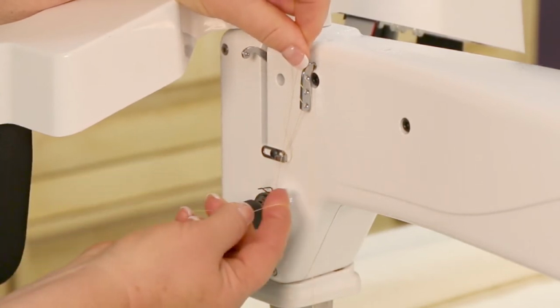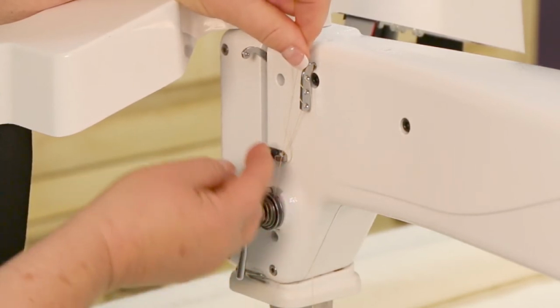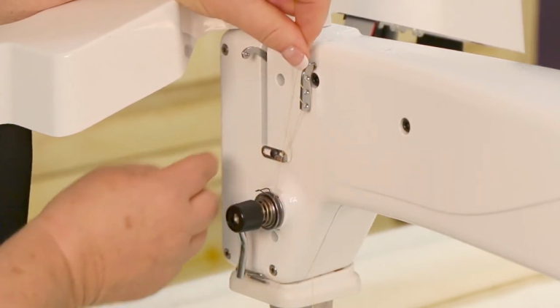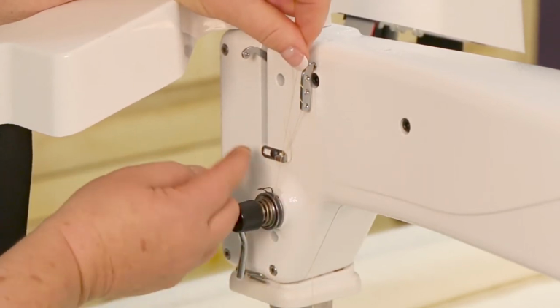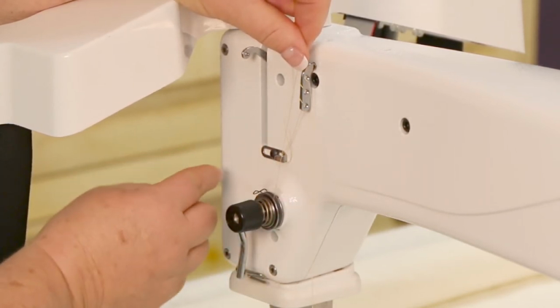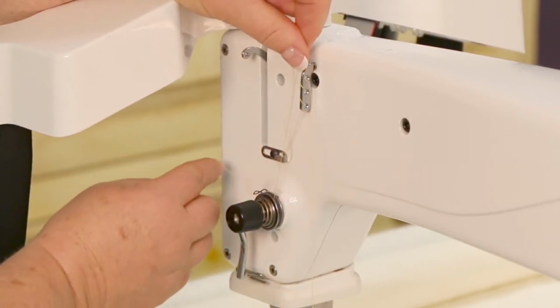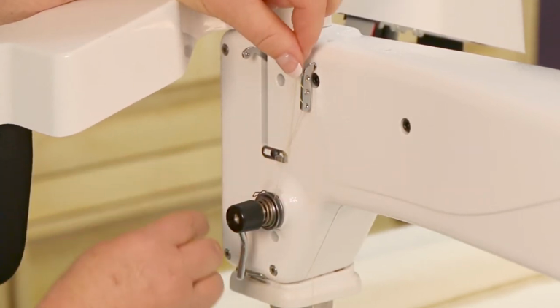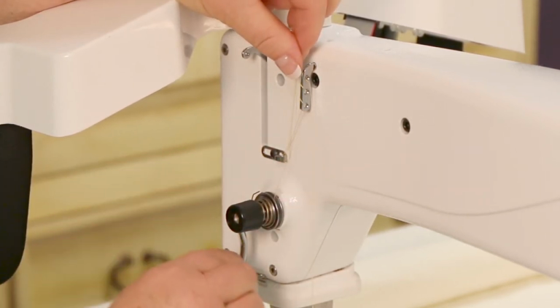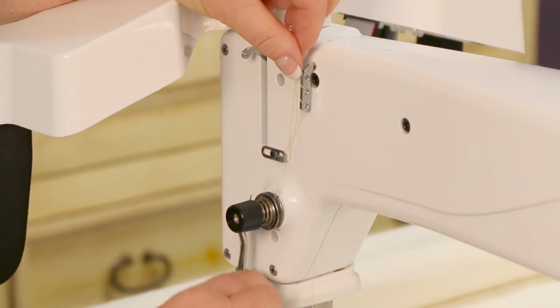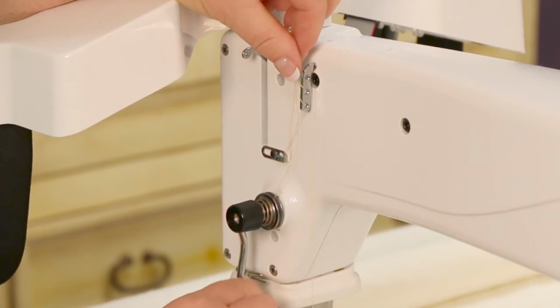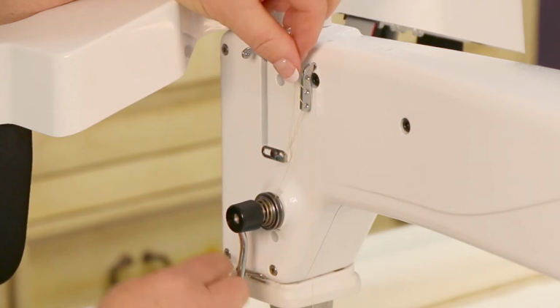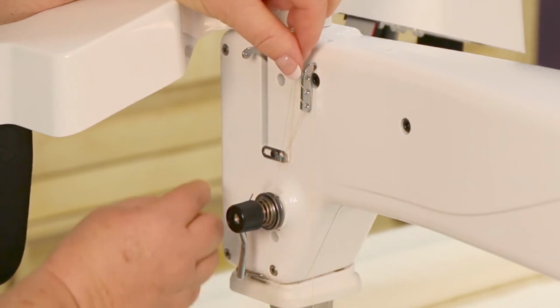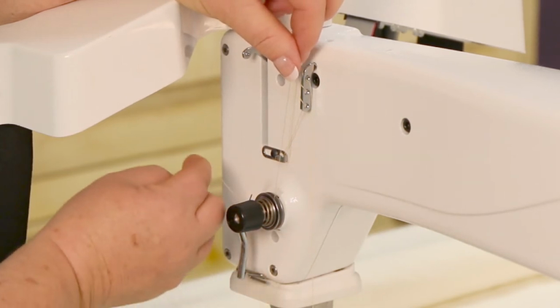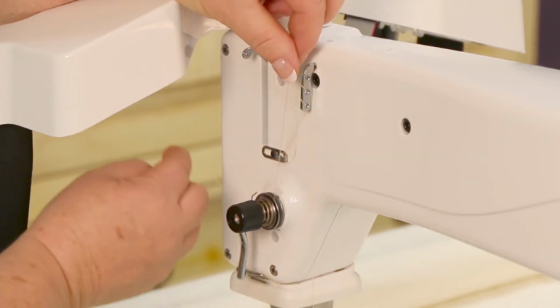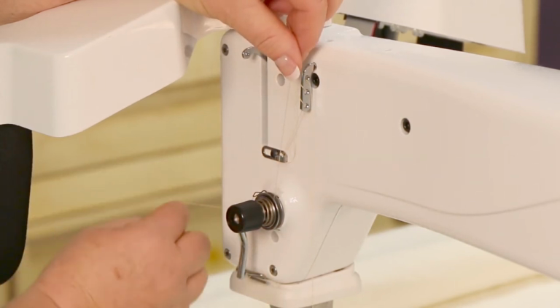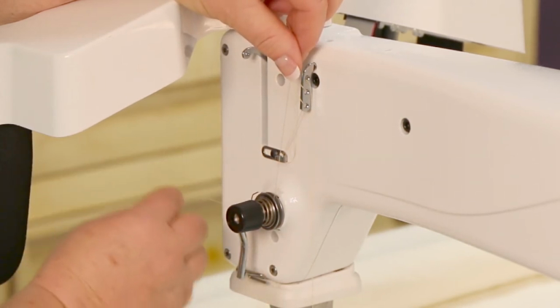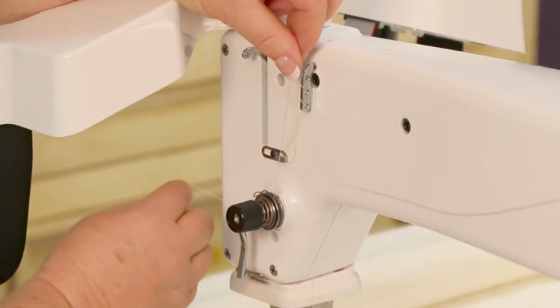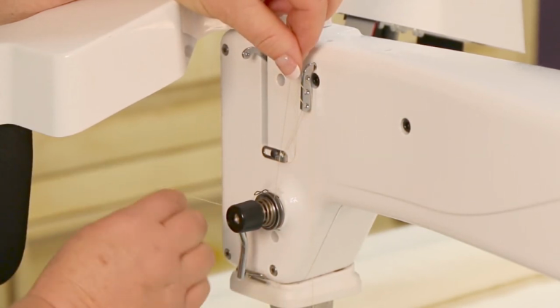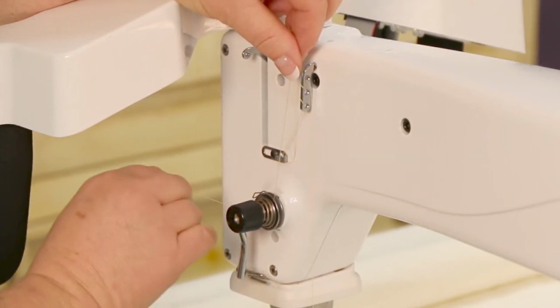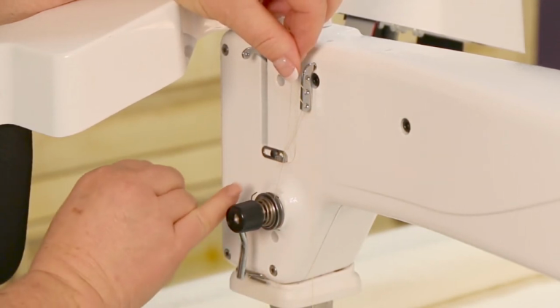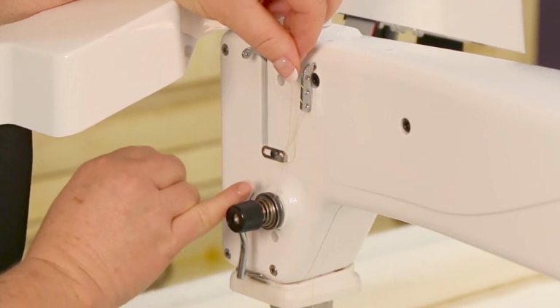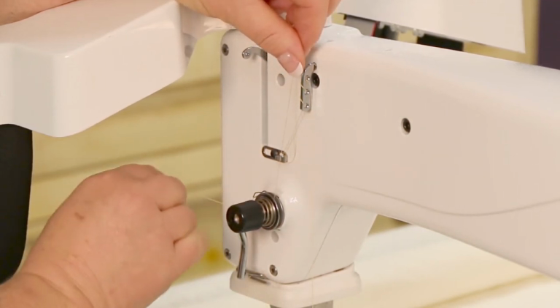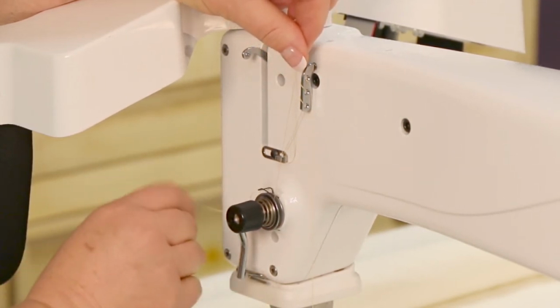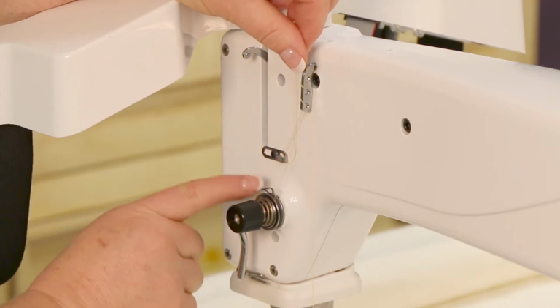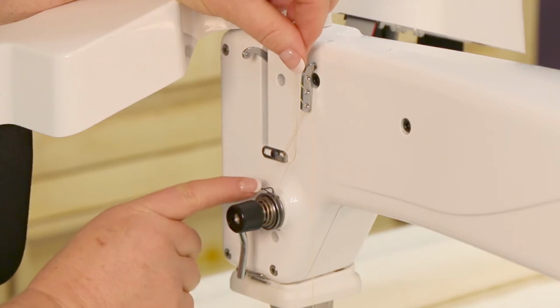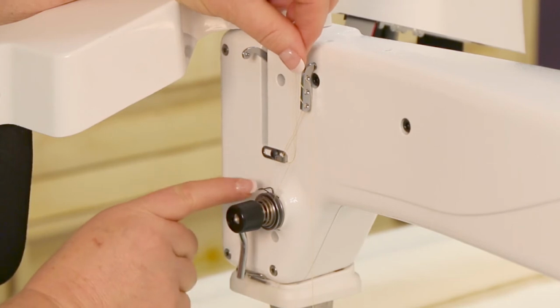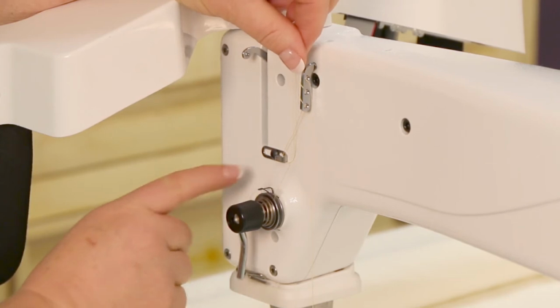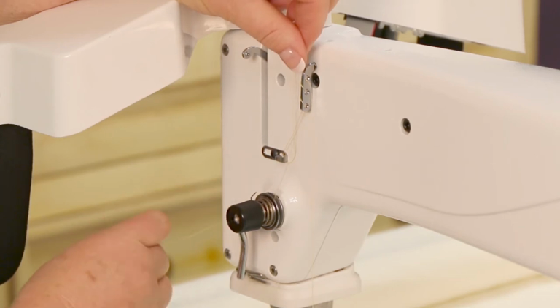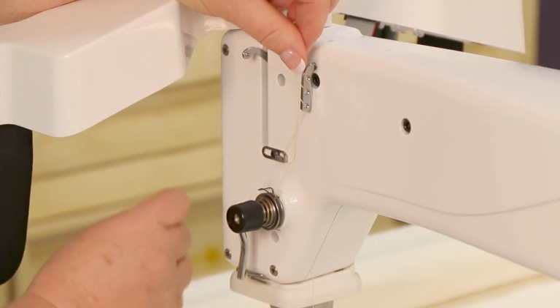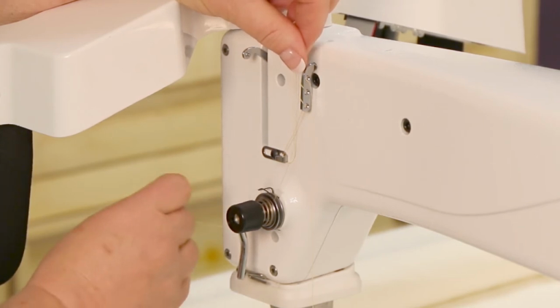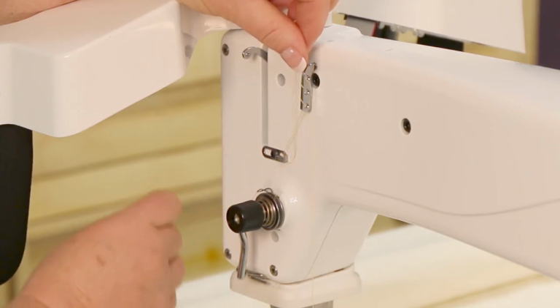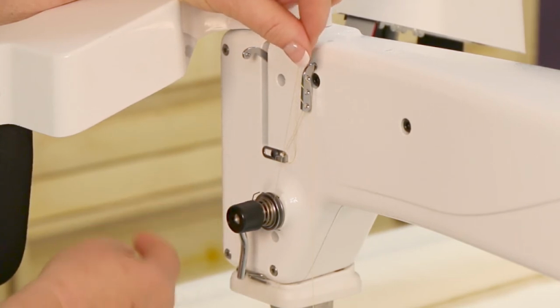Then catch that tension spring, go underneath the stirrup, and as you go underneath the stirrup you can see that this tension spring actually is activated as the thread moves.